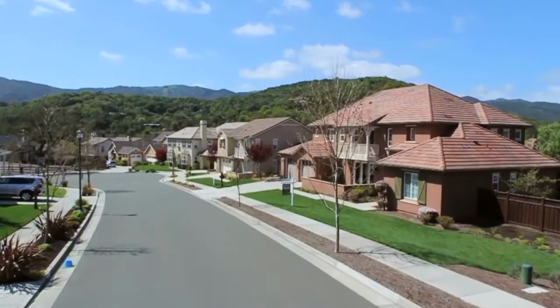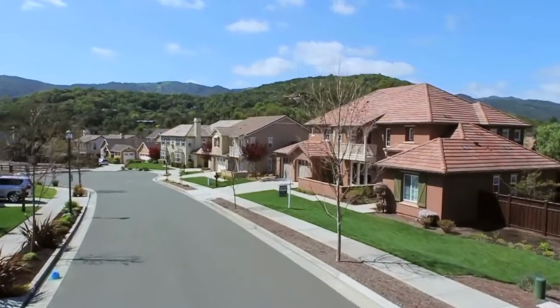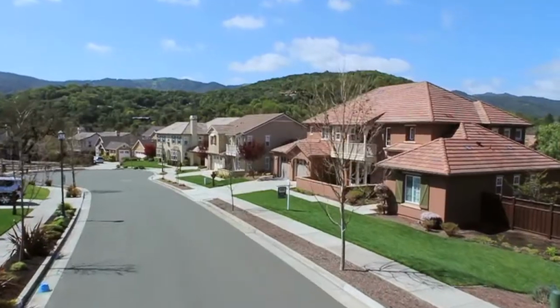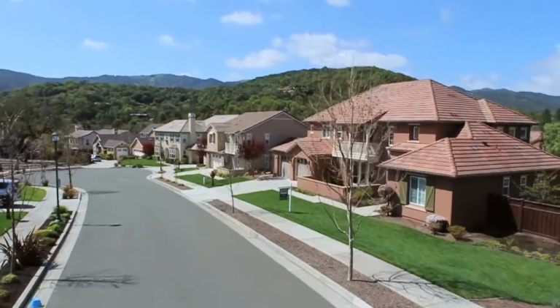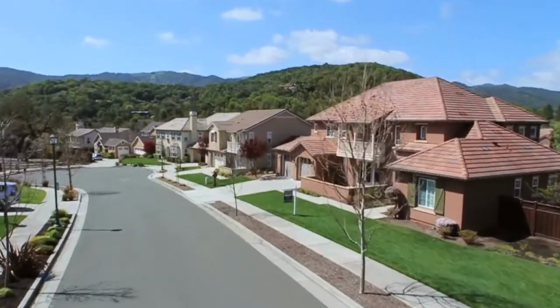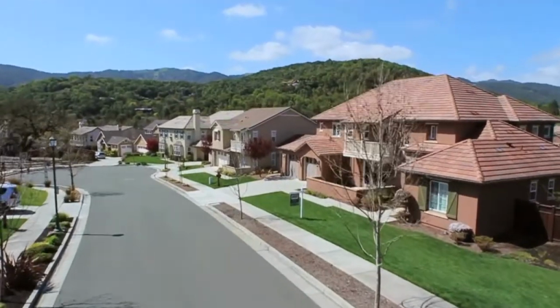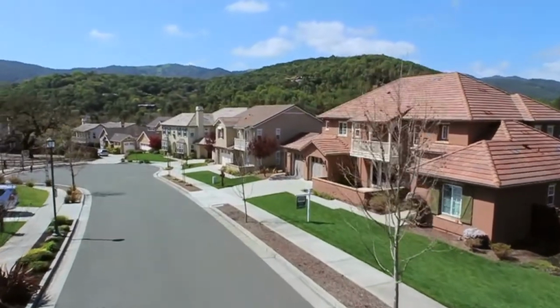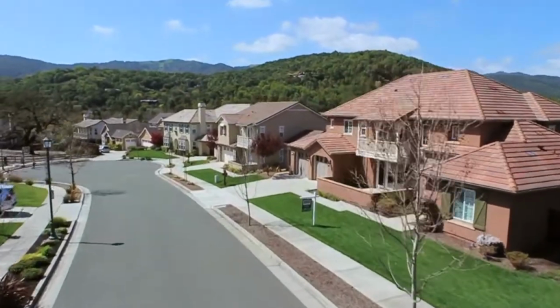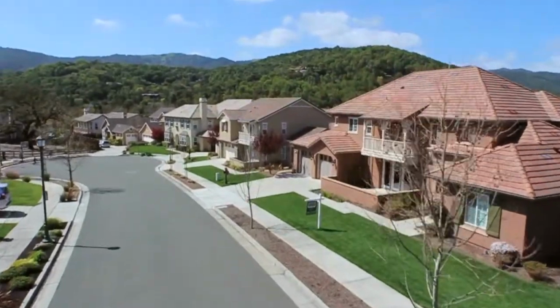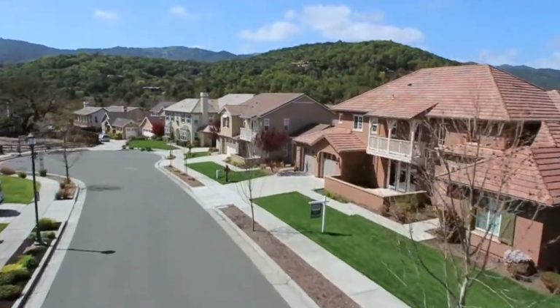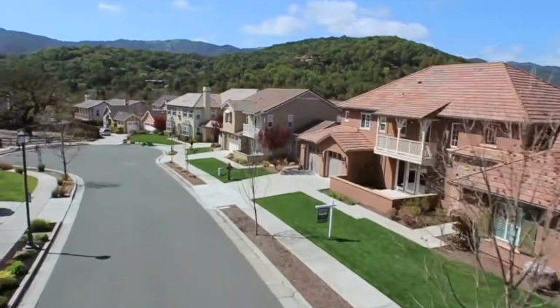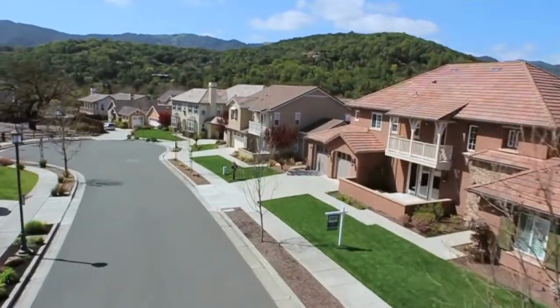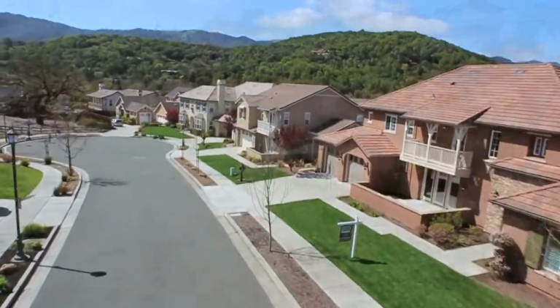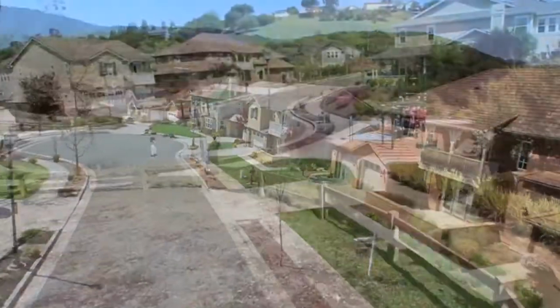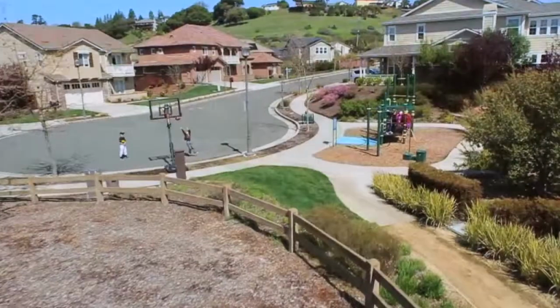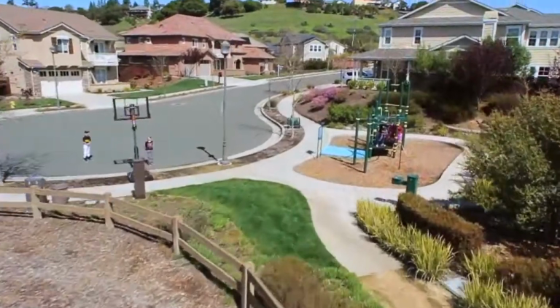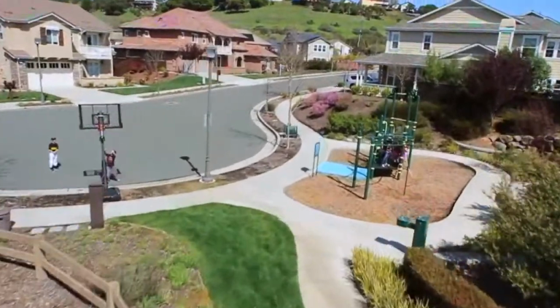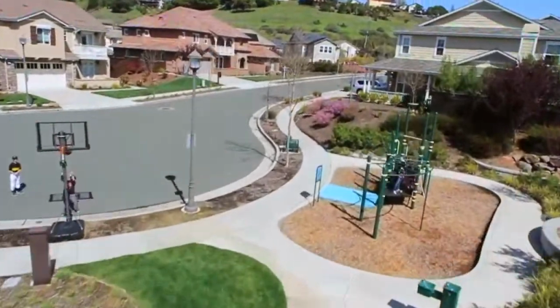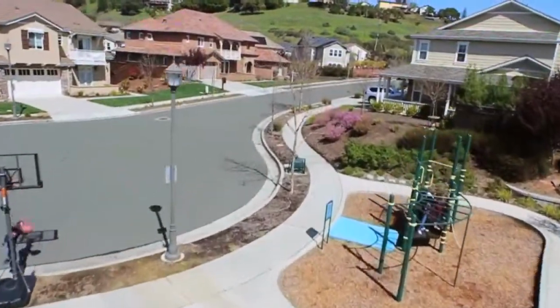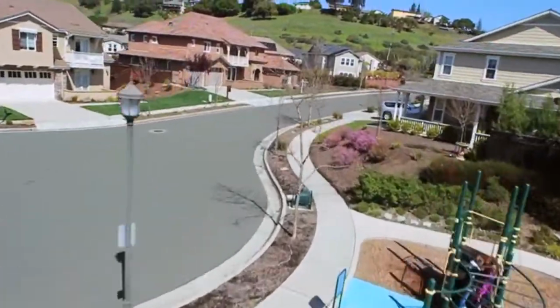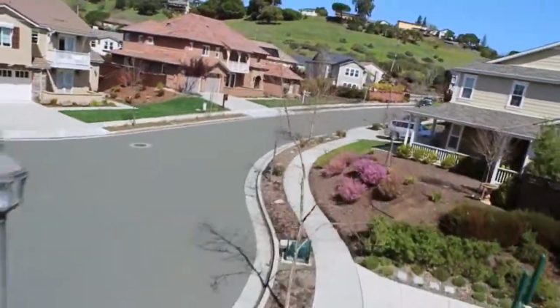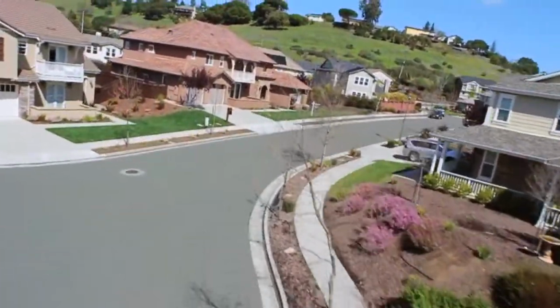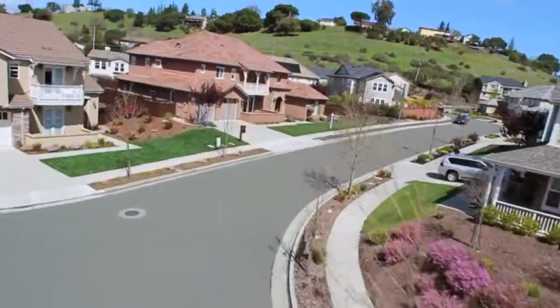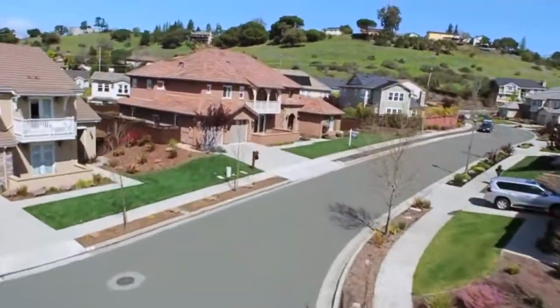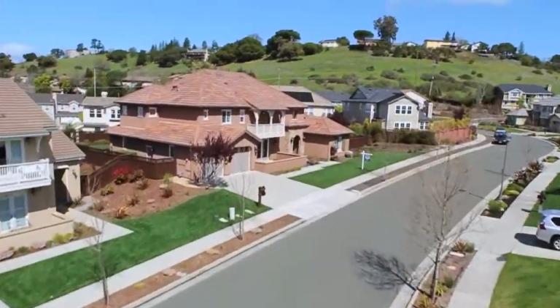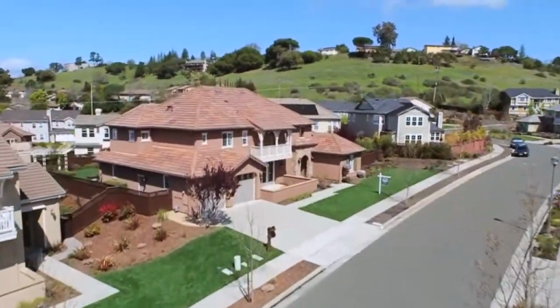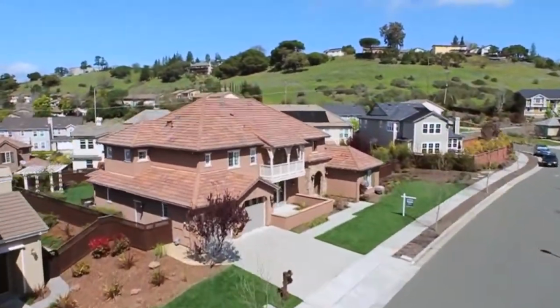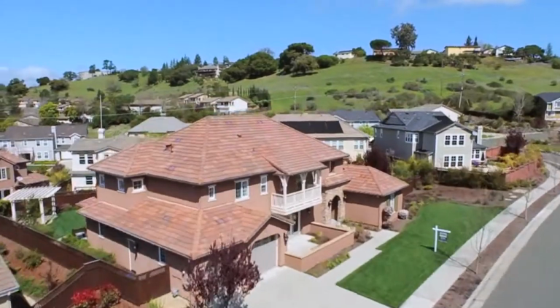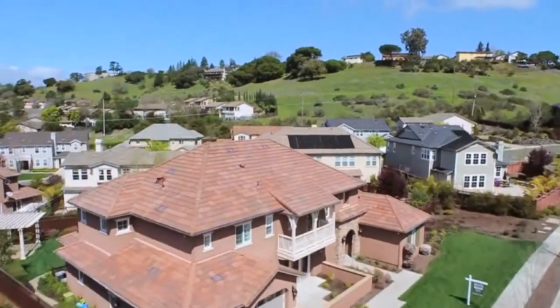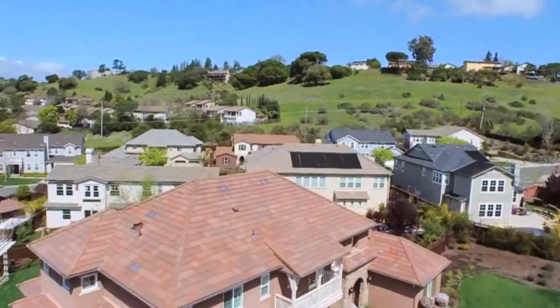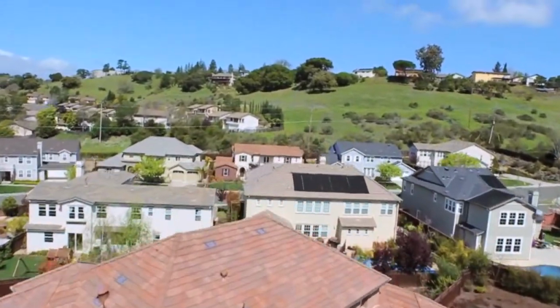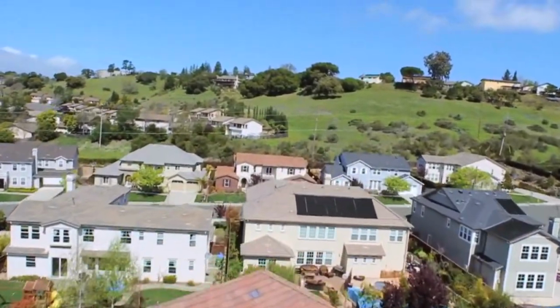A property of this caliber, with this level of thoughtful custom finishes on a coveted cul-de-sac location, is truly a rare find. For a private showing, please contact me at the following.